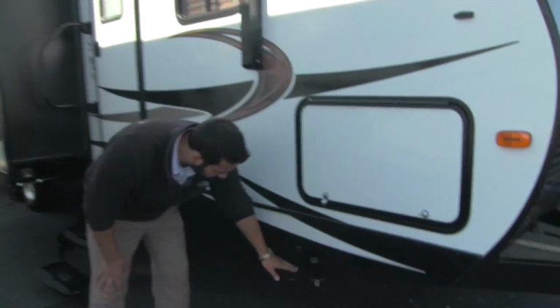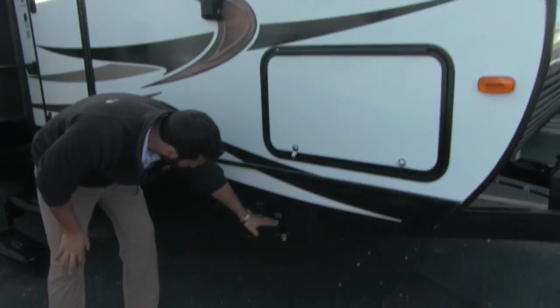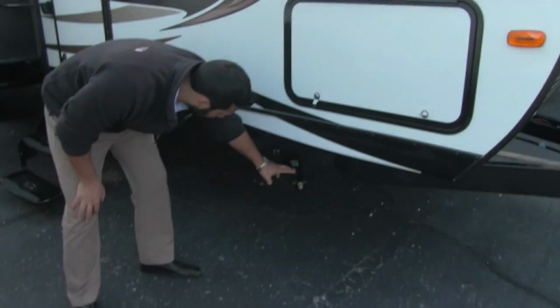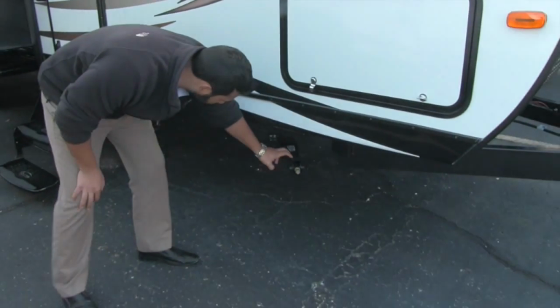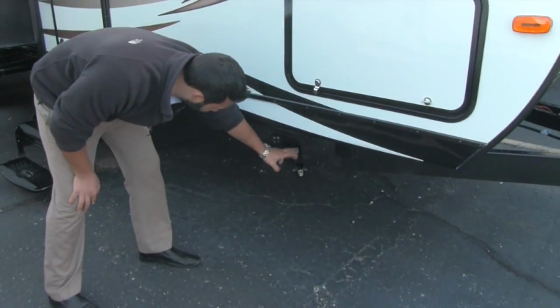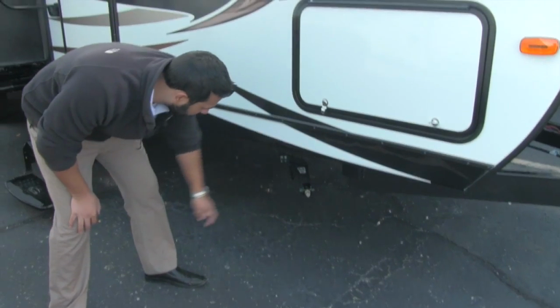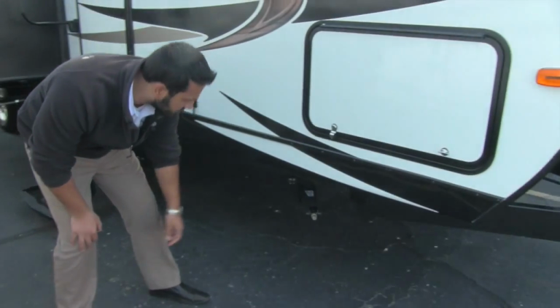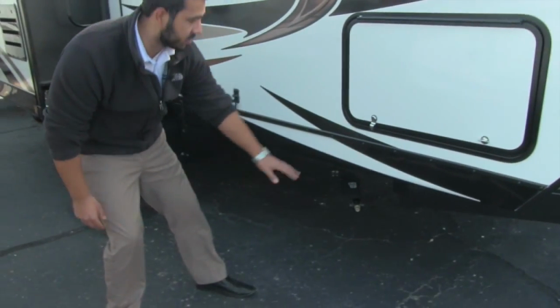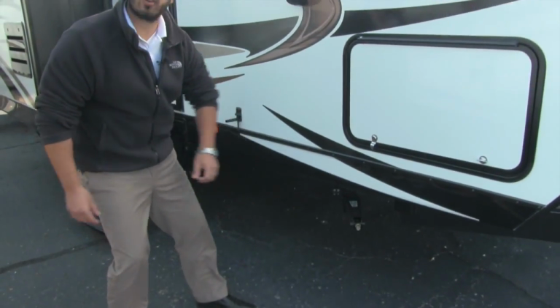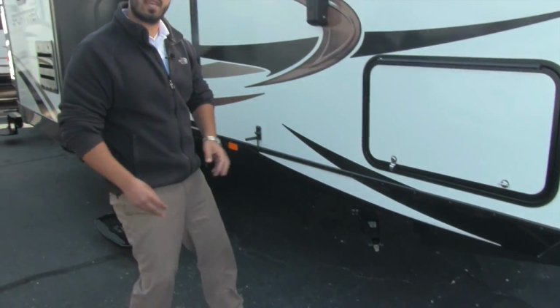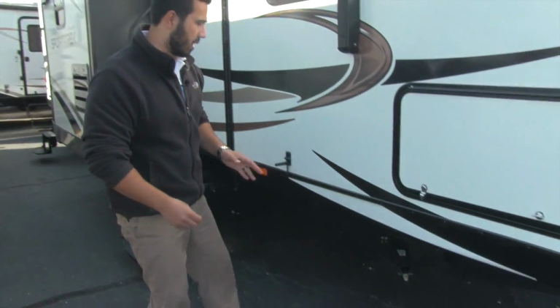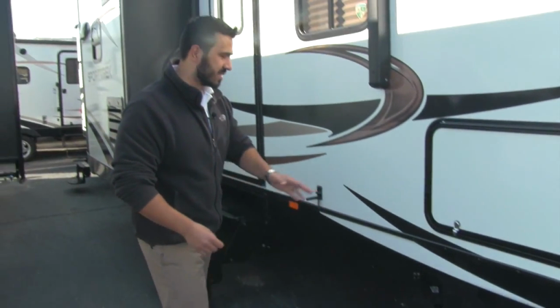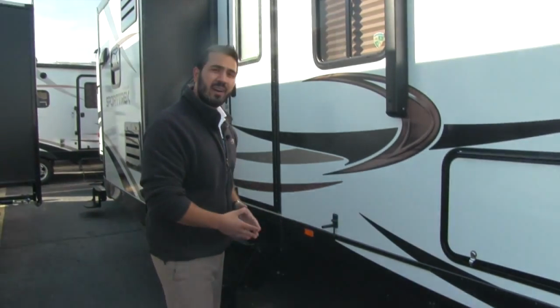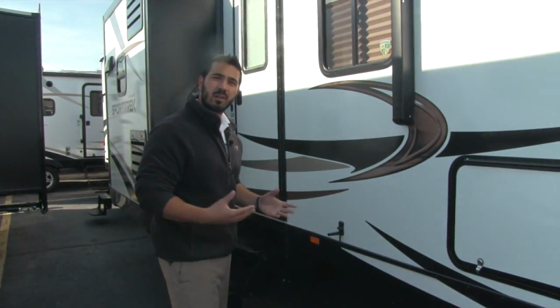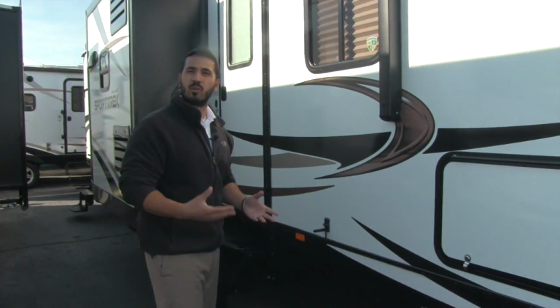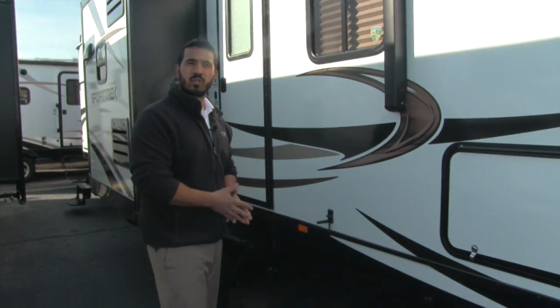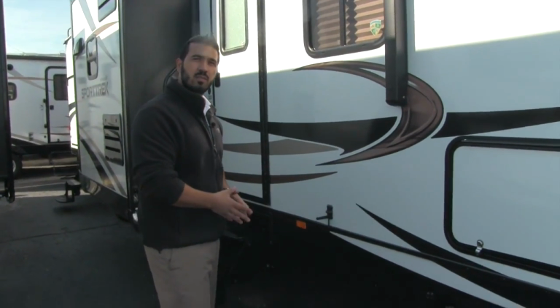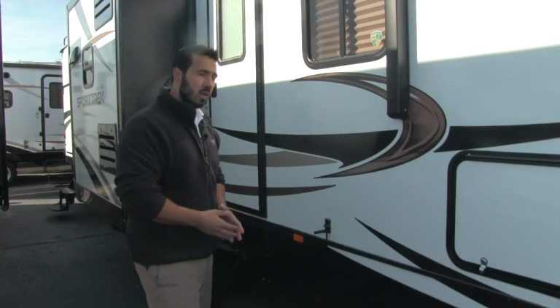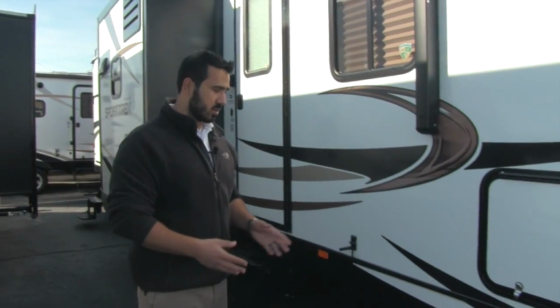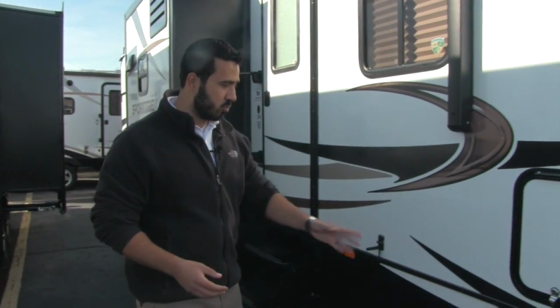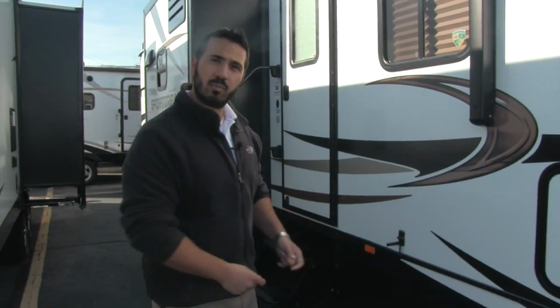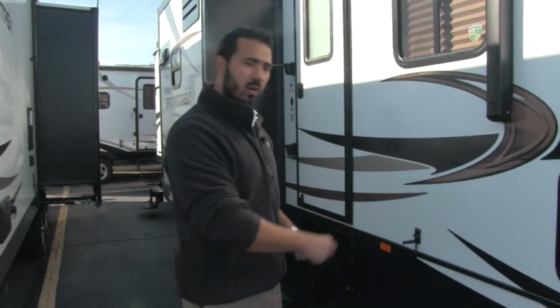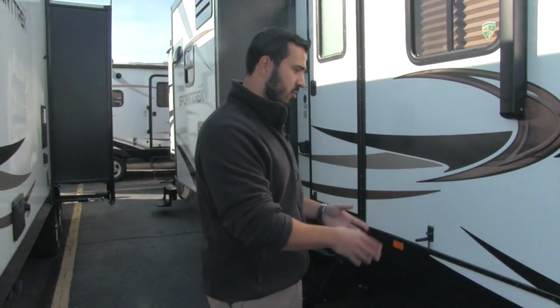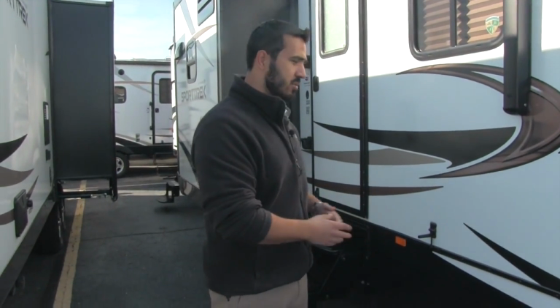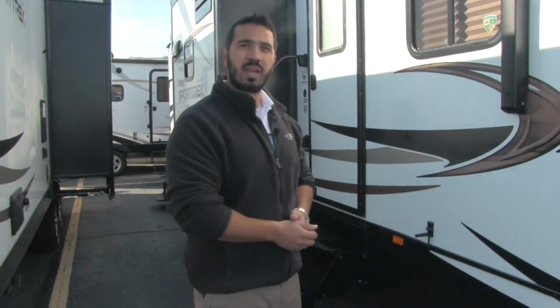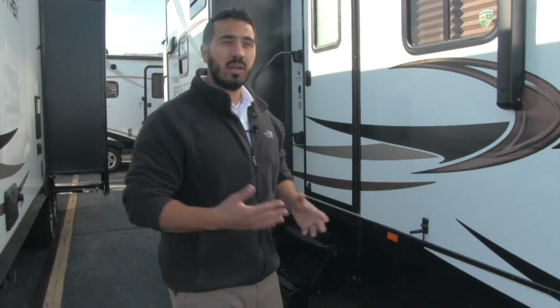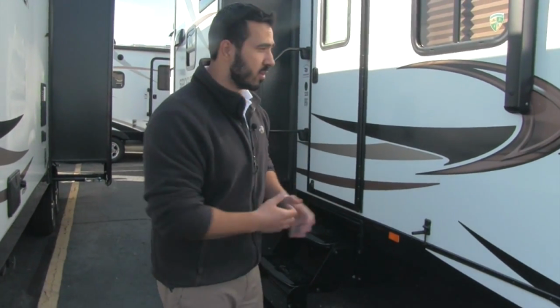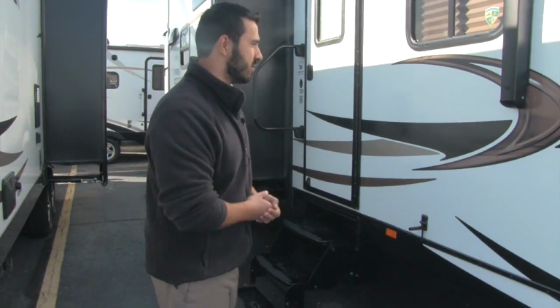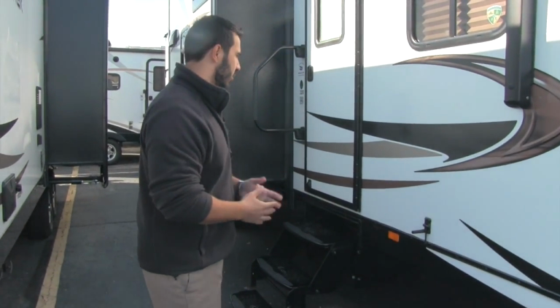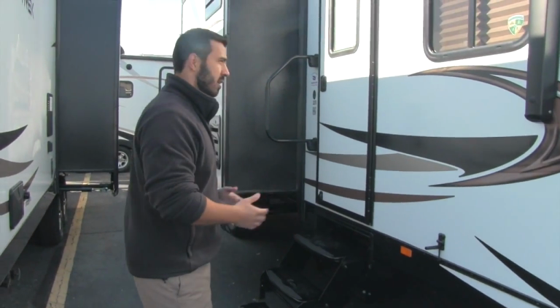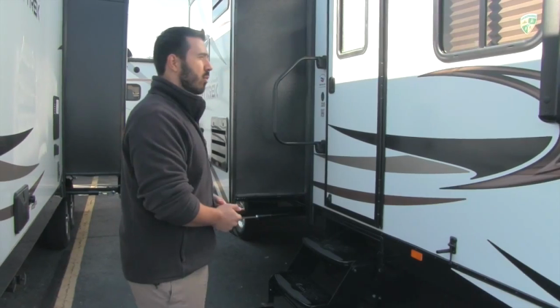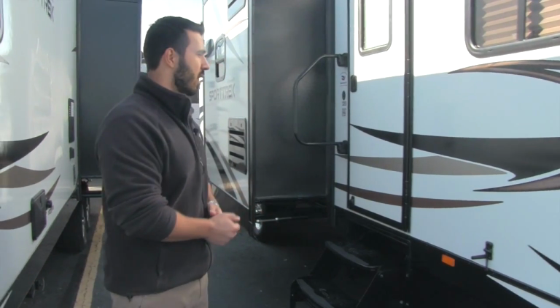Speaking of the jacks, these are going to be upgraded BAL jacks — they take less than half the turns that your normal jacks do. So it's going to be really simple to go ahead and crank those up and down, definitely a nice feature when you are setting up a base camp.